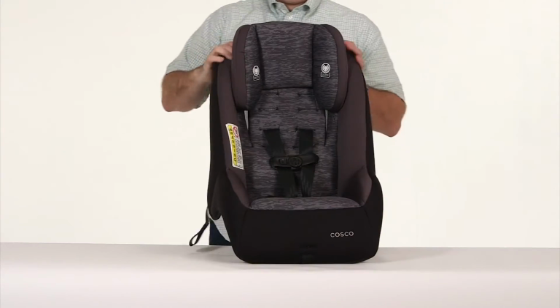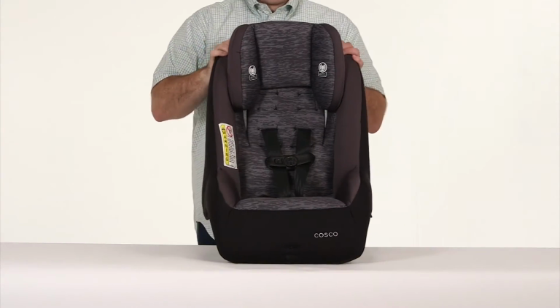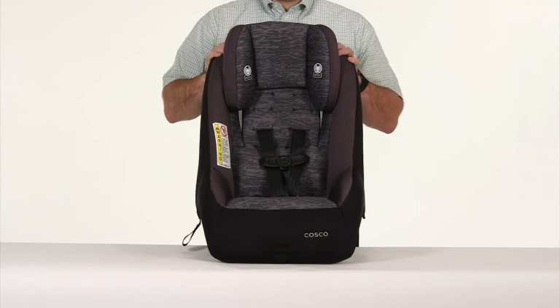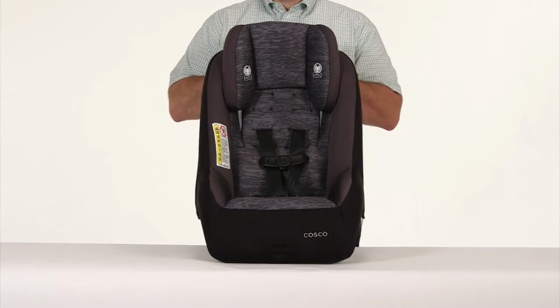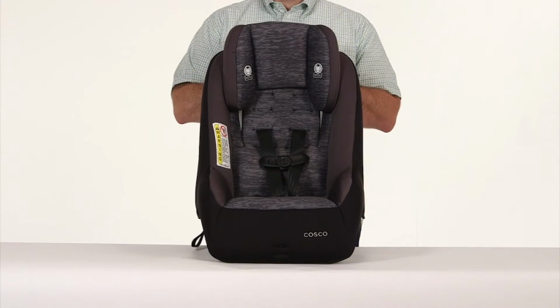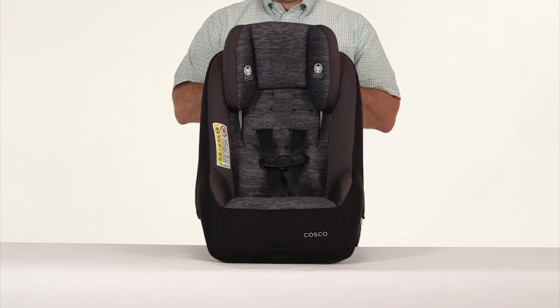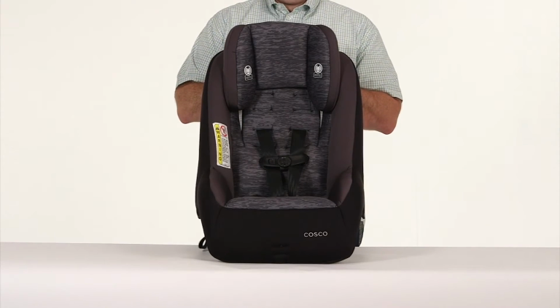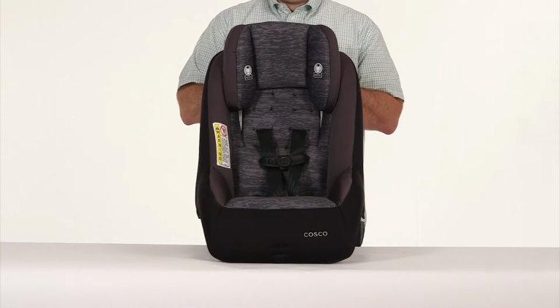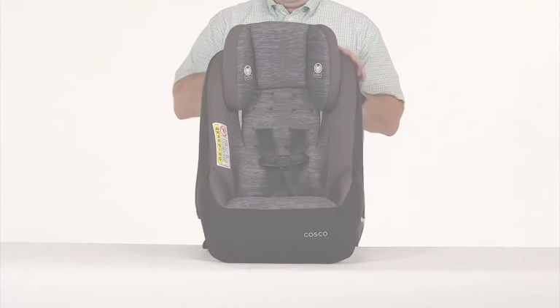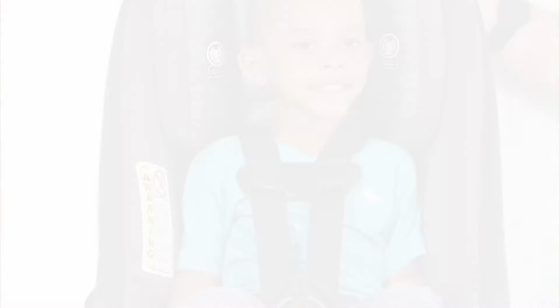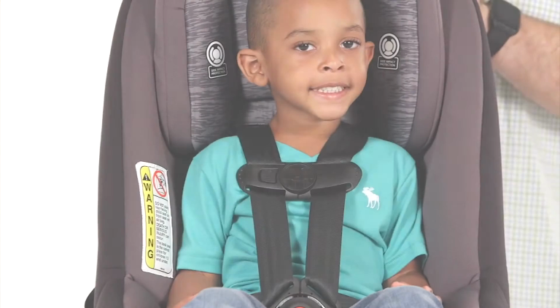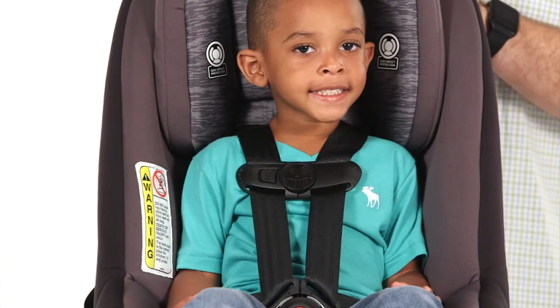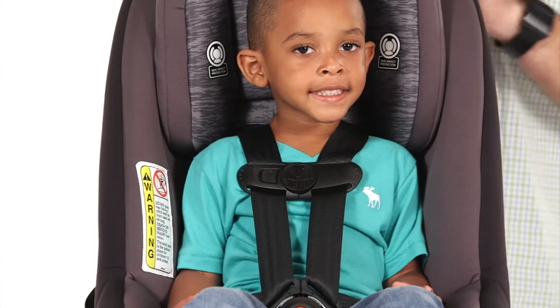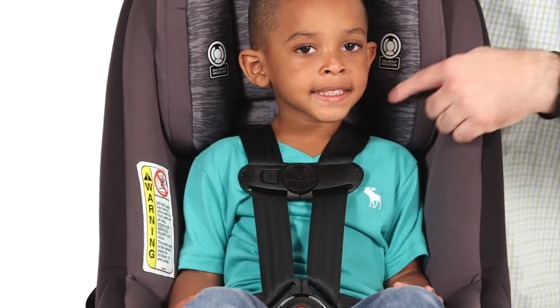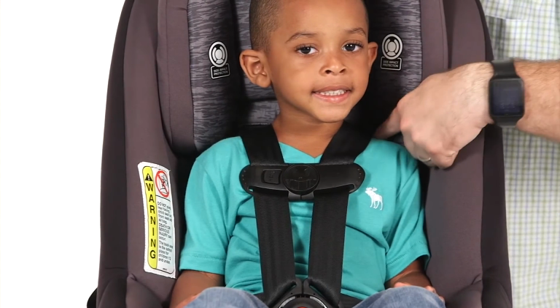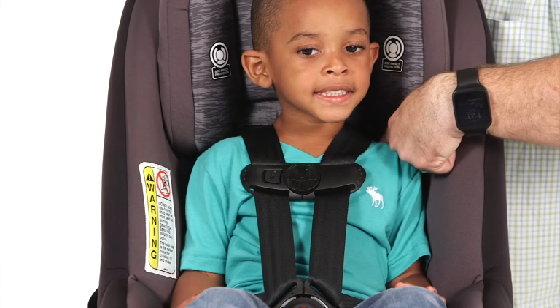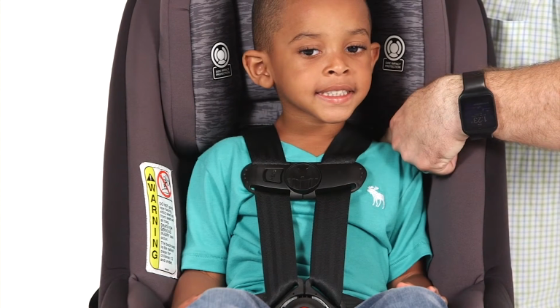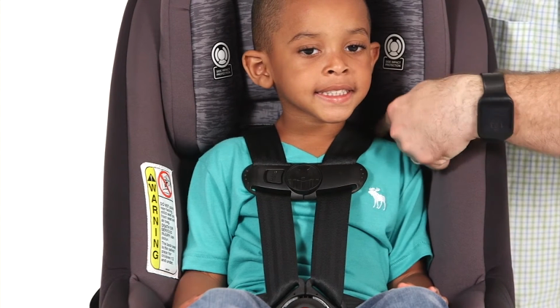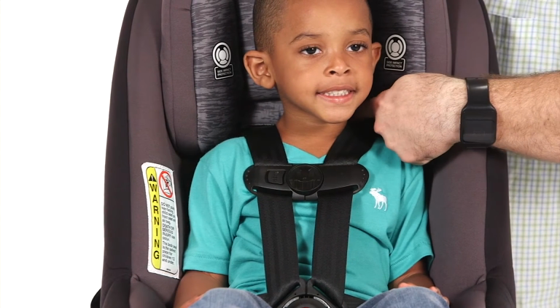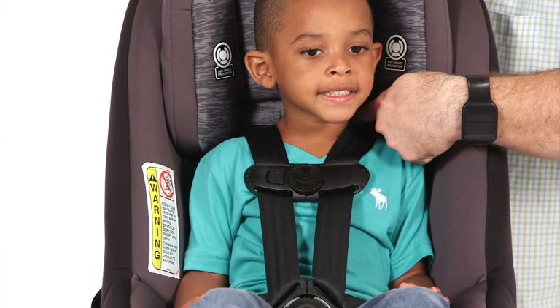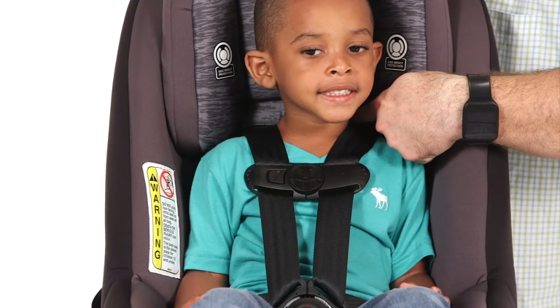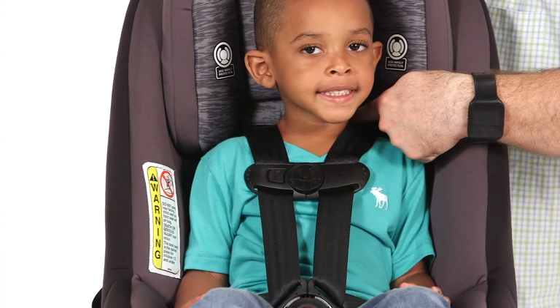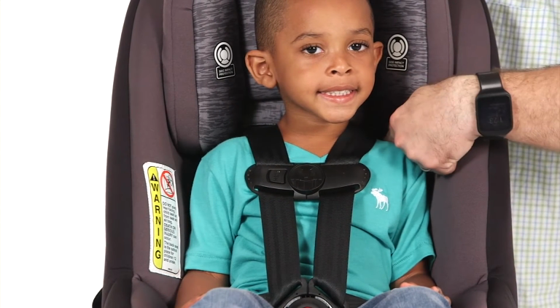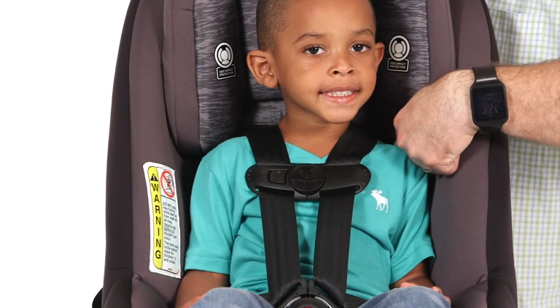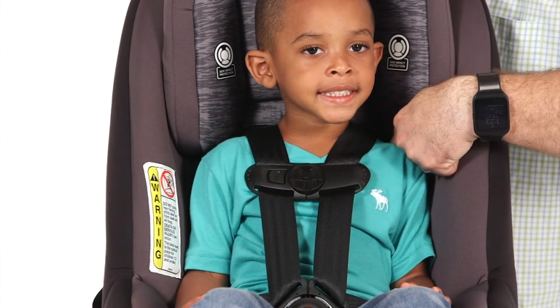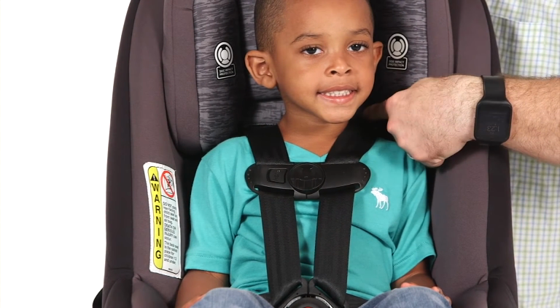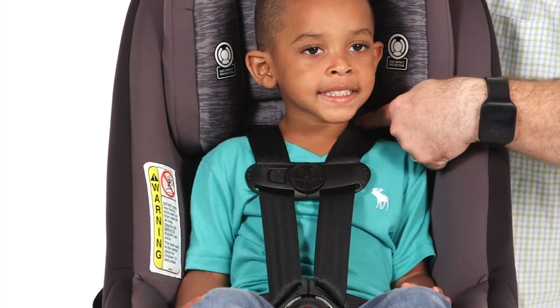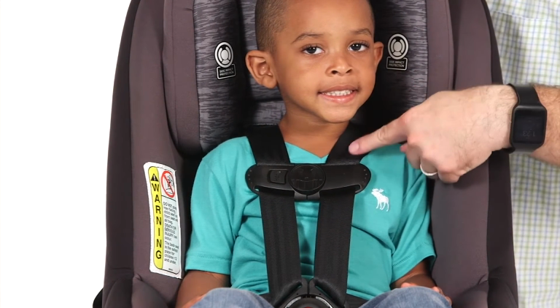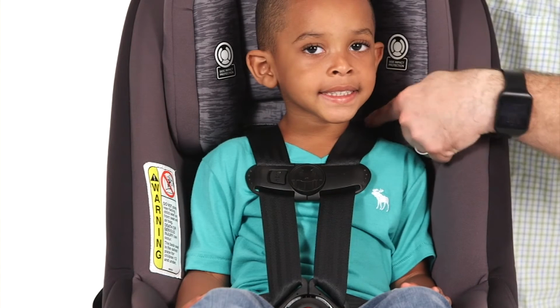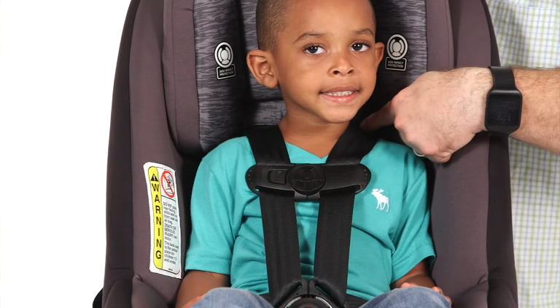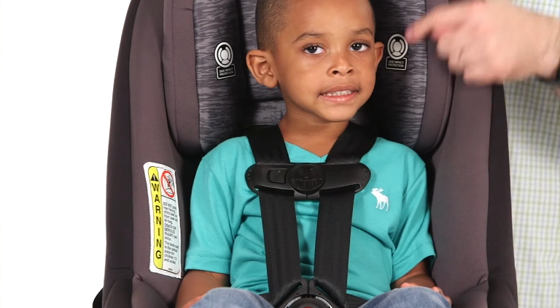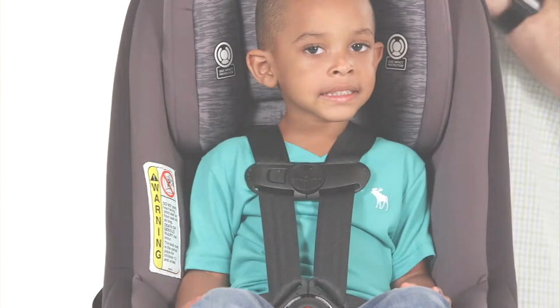Next, adjust the shoulder harness to the correct harness height for your child. Choose the correct harness position based on your child's height. When installing forward-facing, the shoulder harness height must be at or just above your child's shoulders.